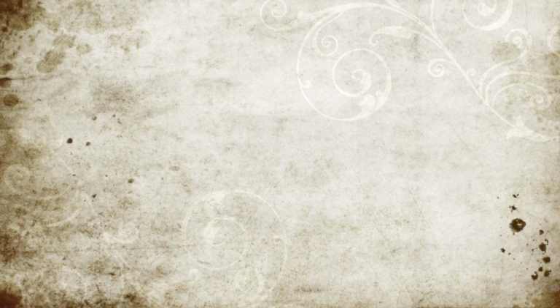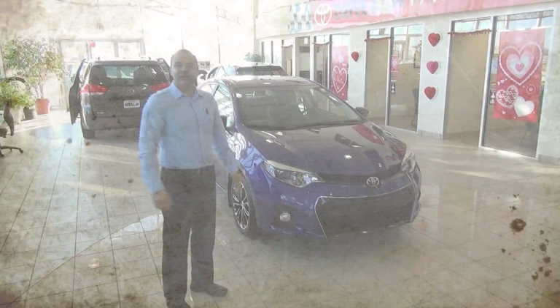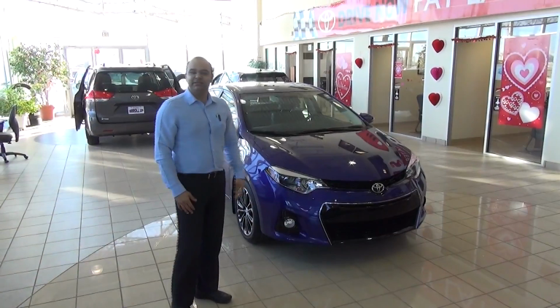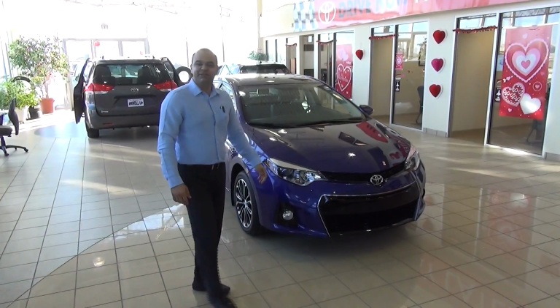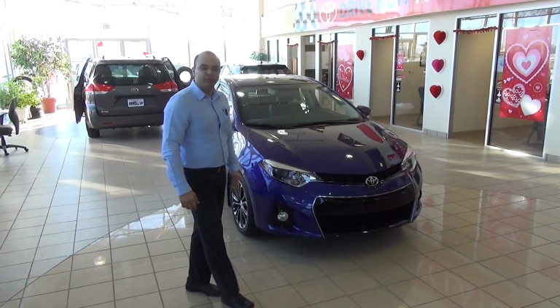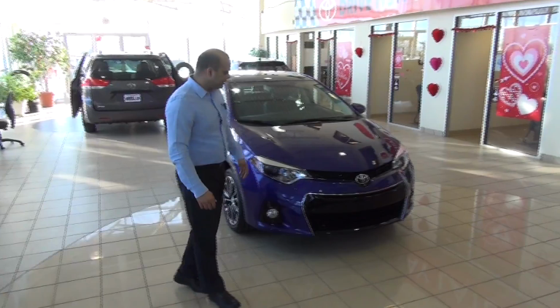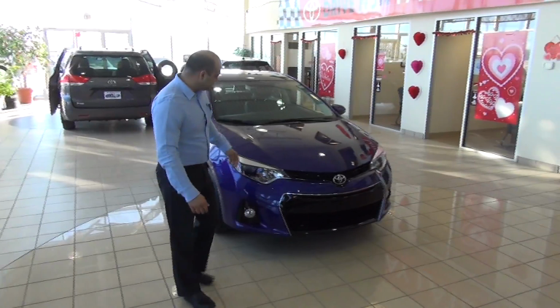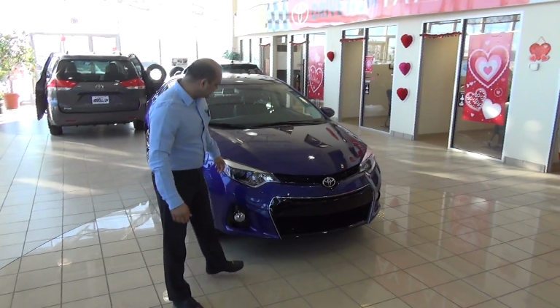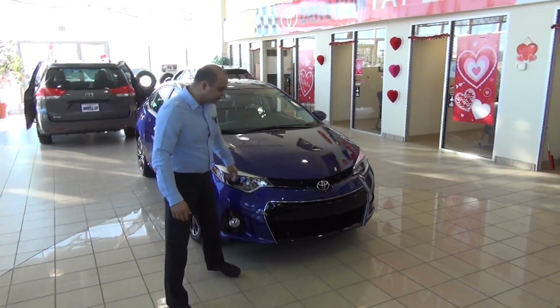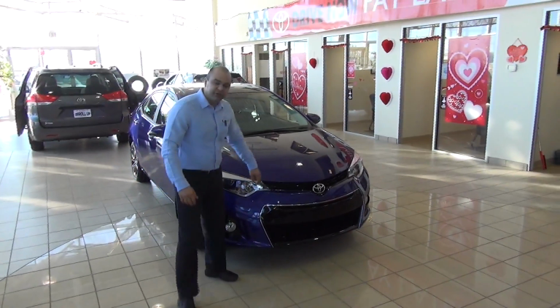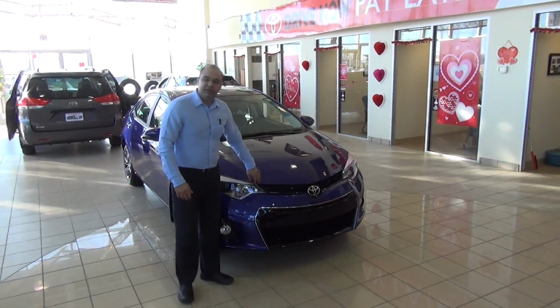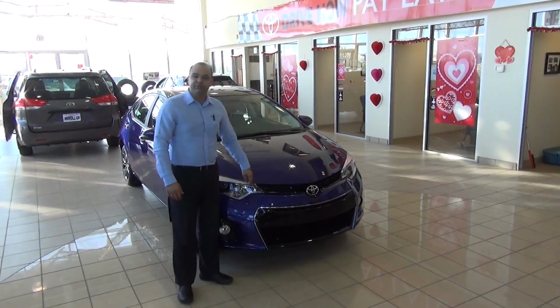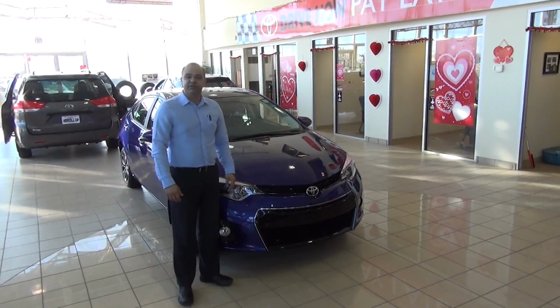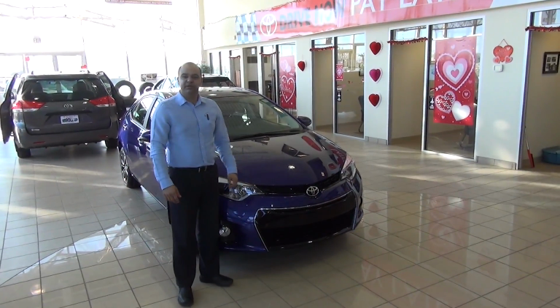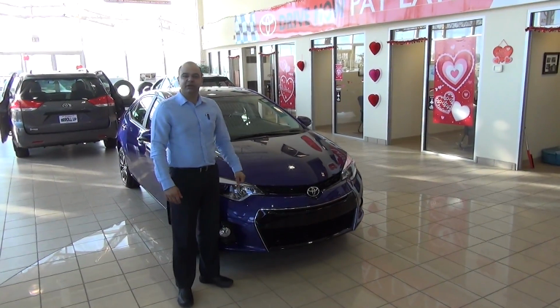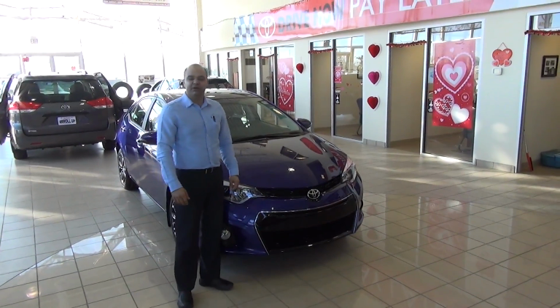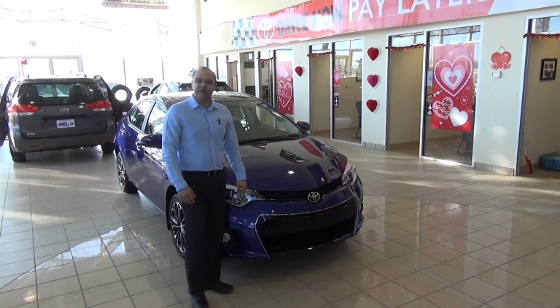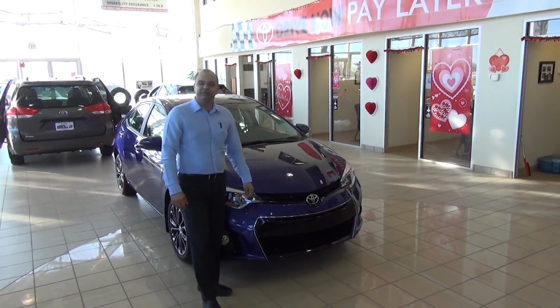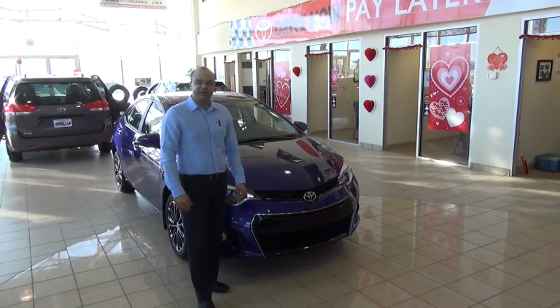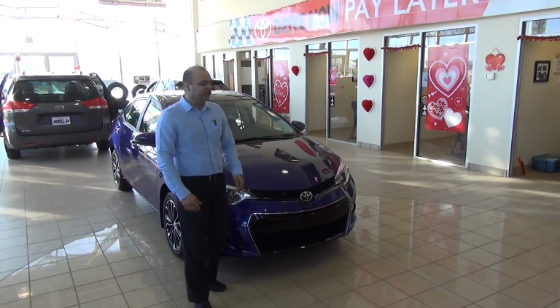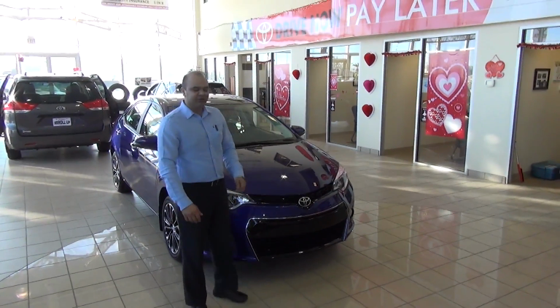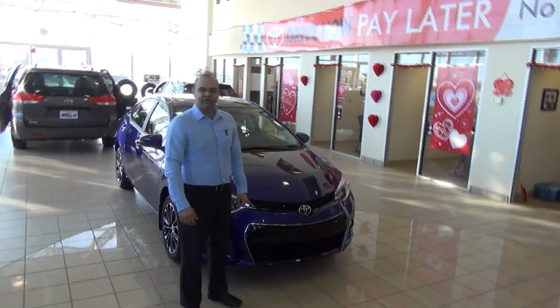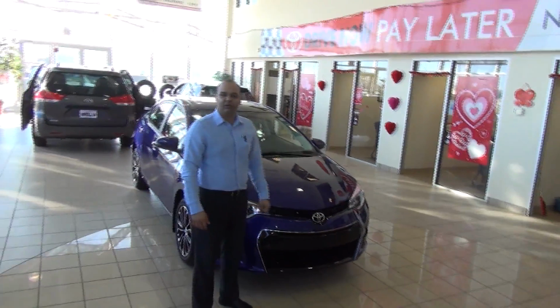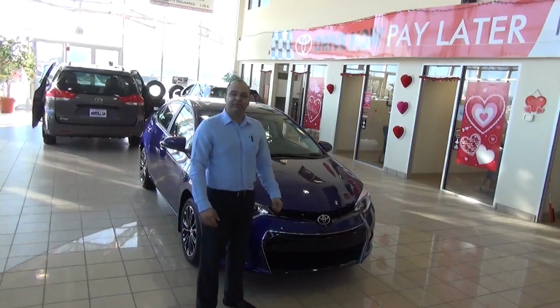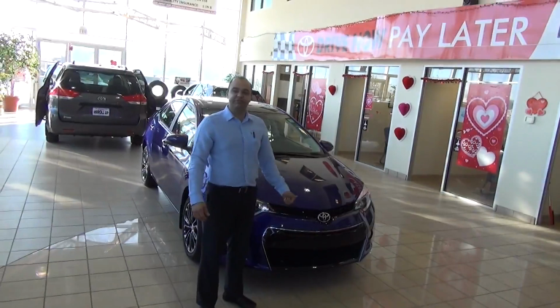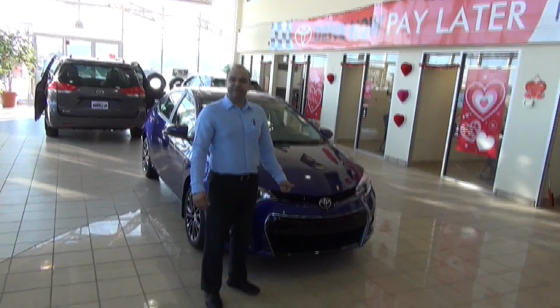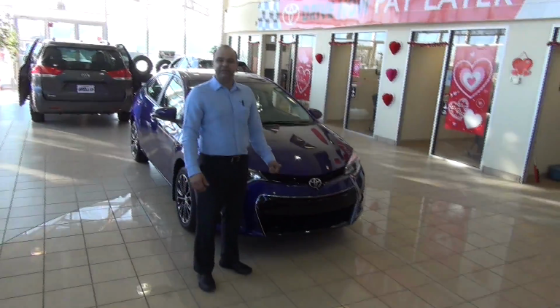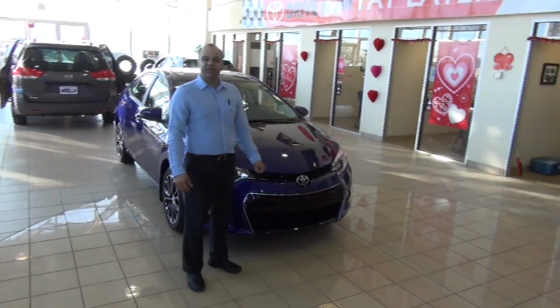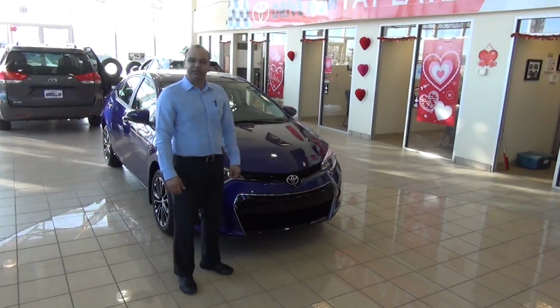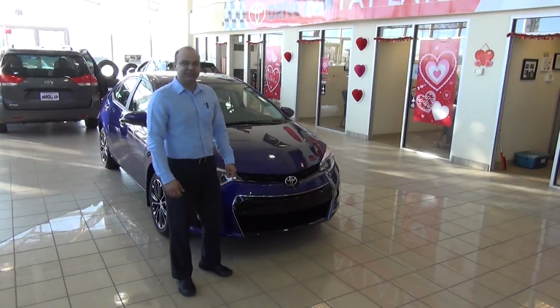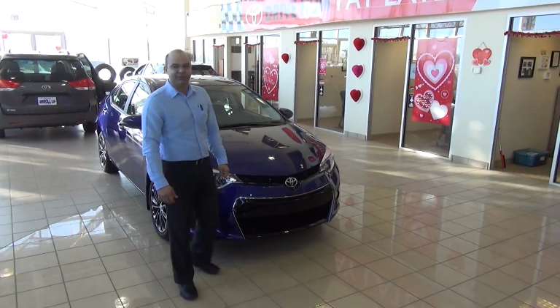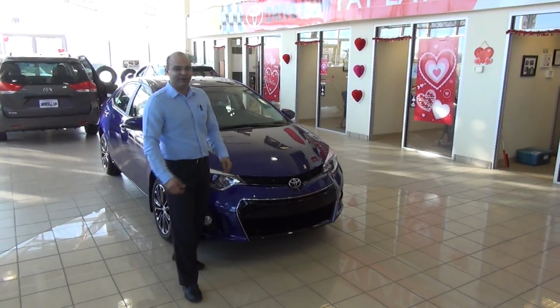Good morning ladies and gentlemen, we are here at Silverwood Toyota in Lloydminster, Alberta, talking about the 2014 Toyota Corolla, one of the world's best selling vehicles. It just got better.